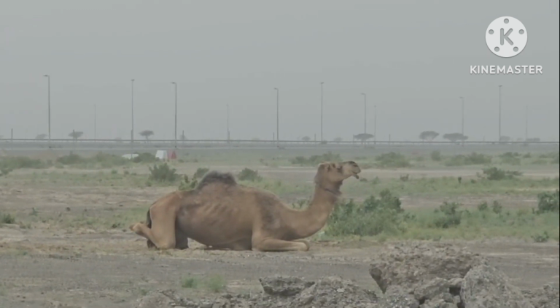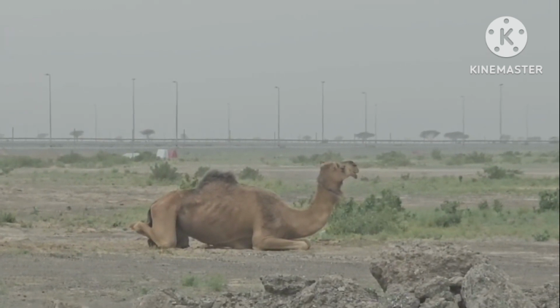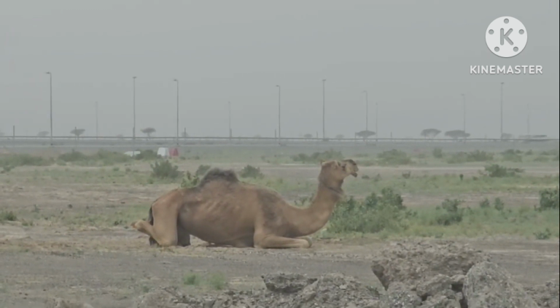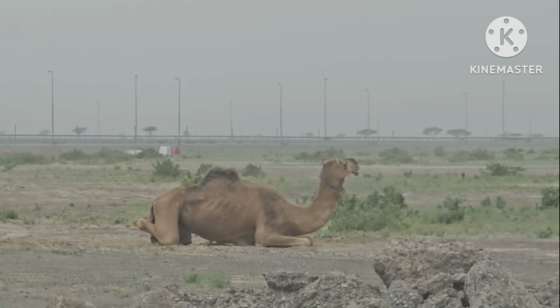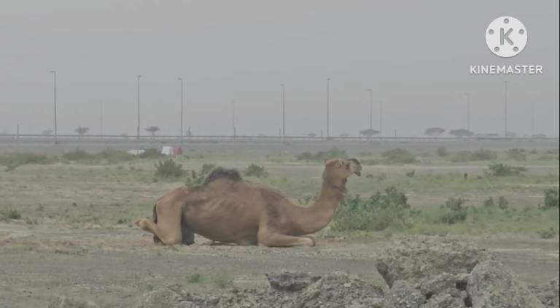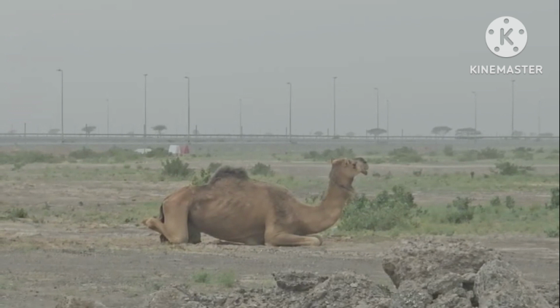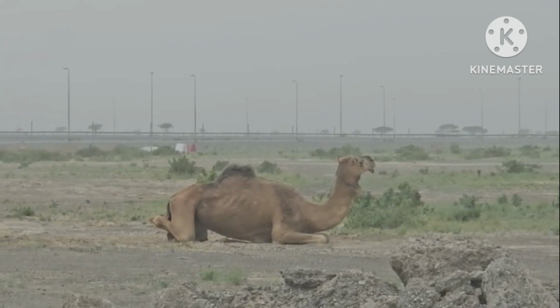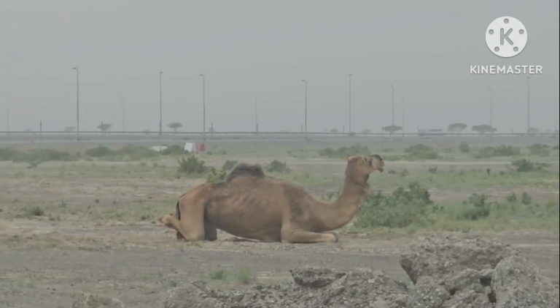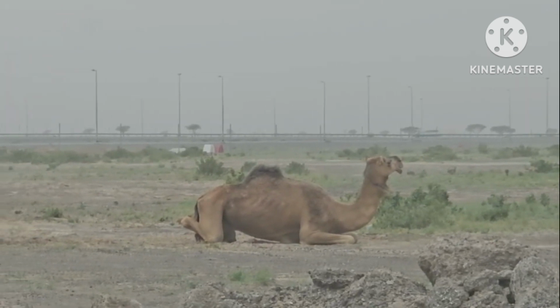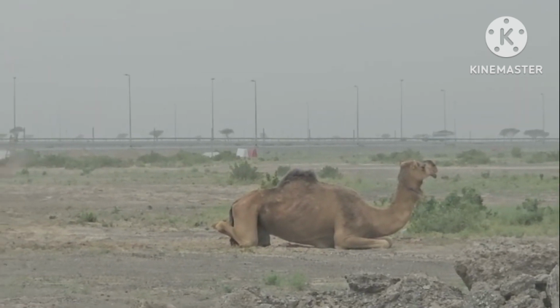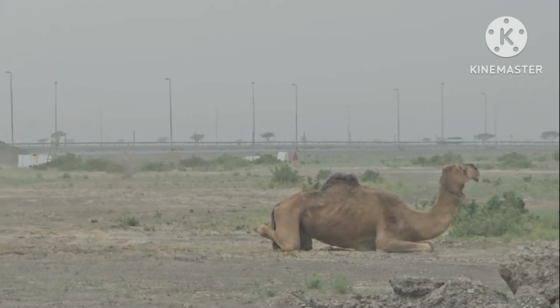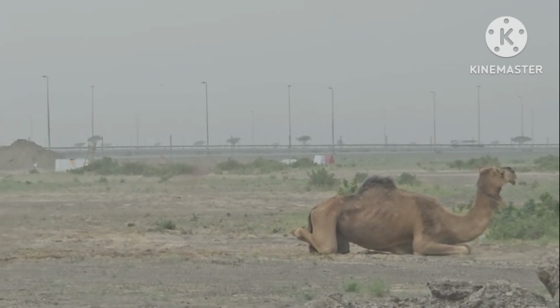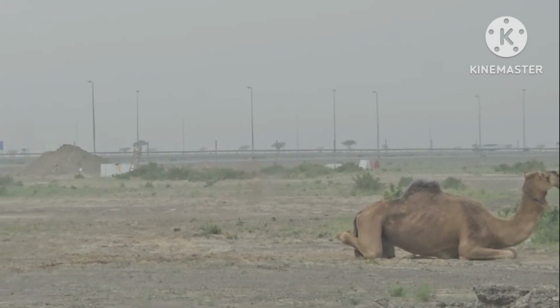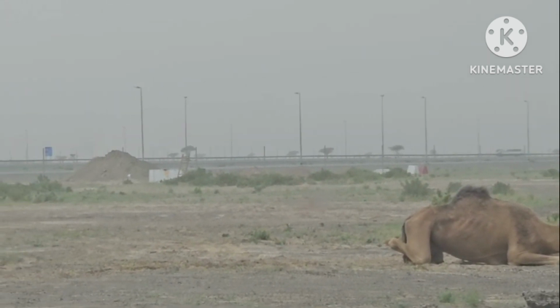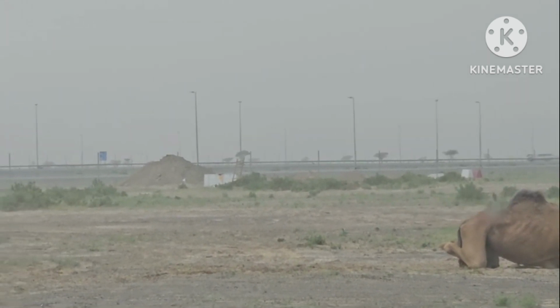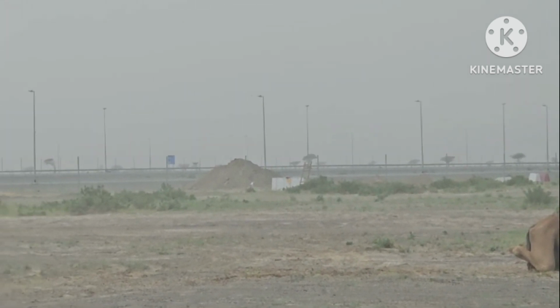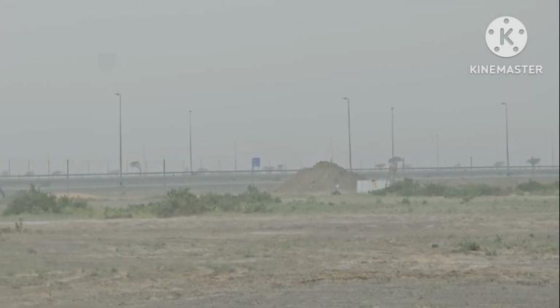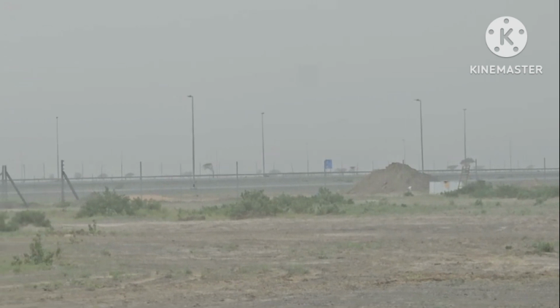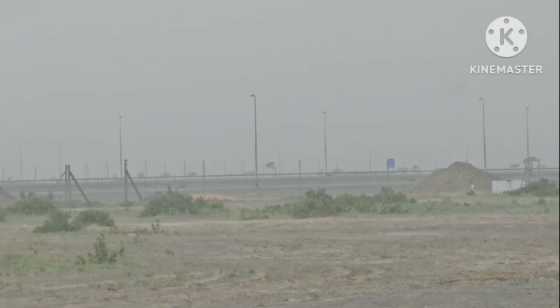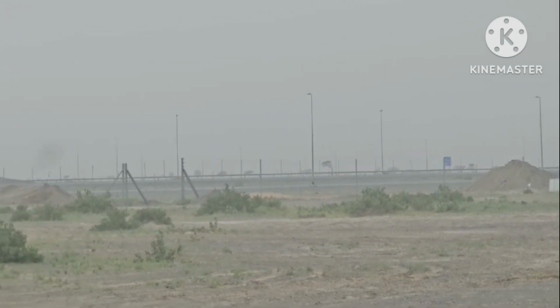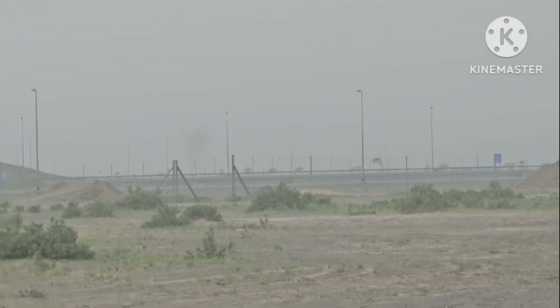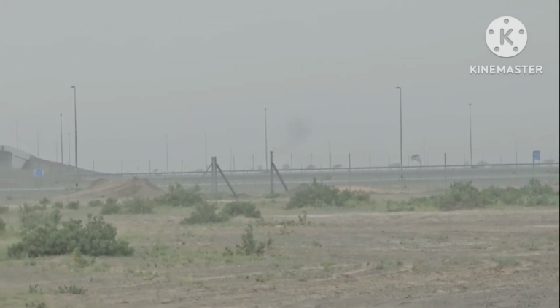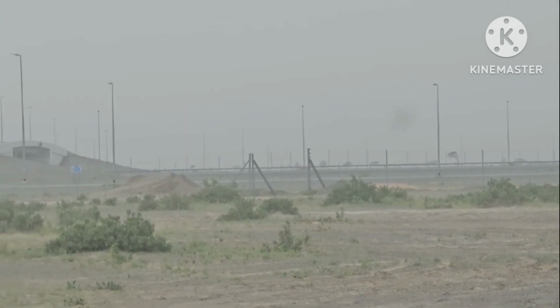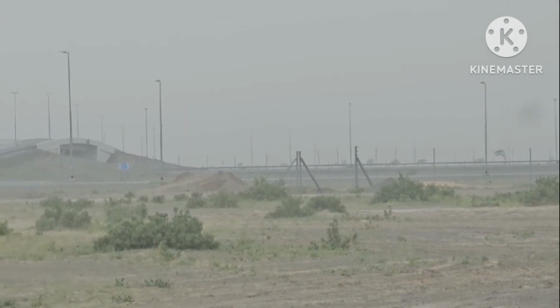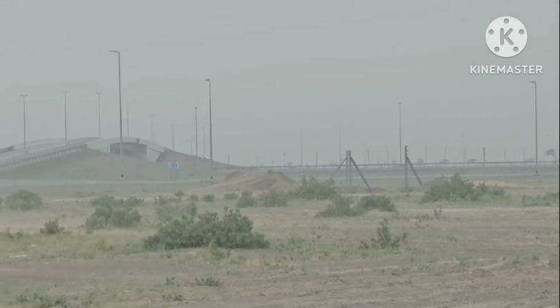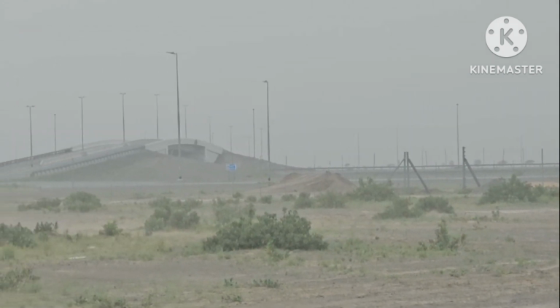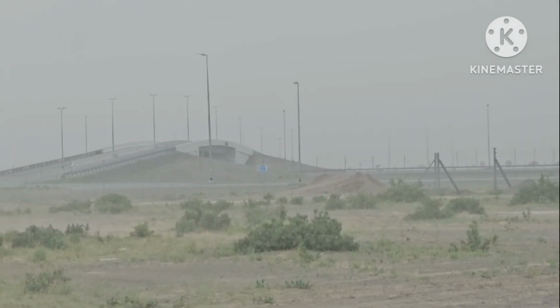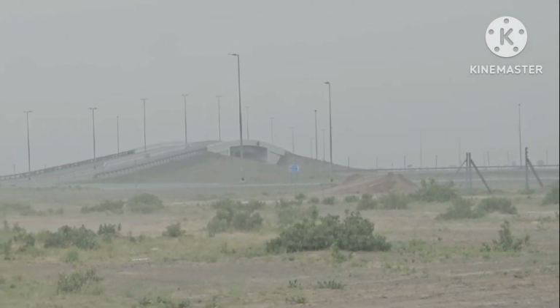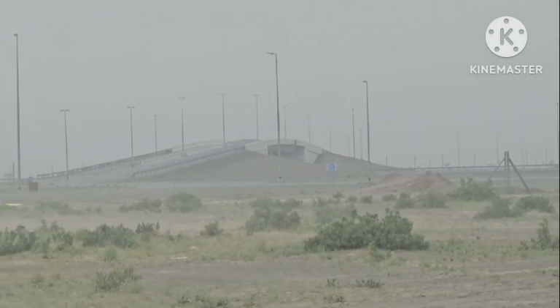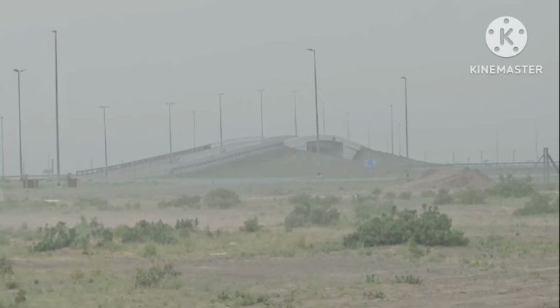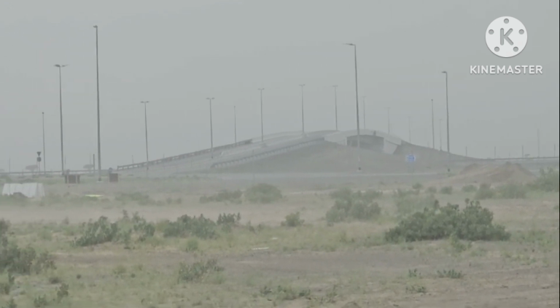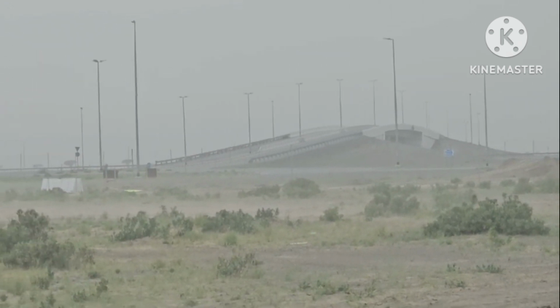Camels are part of a group known as camelids. This makes them close relatives of llamas, alpacas, guanacos, and vicuñas, which are all native to South America.